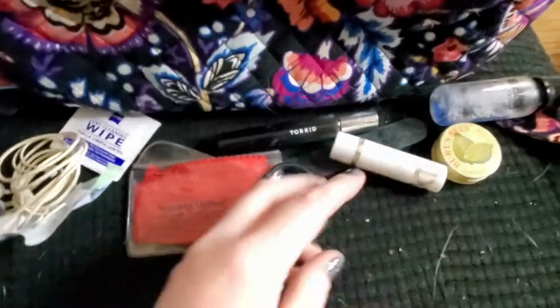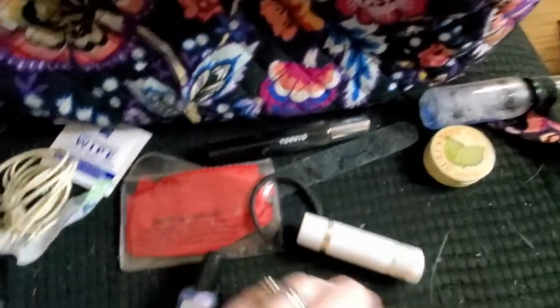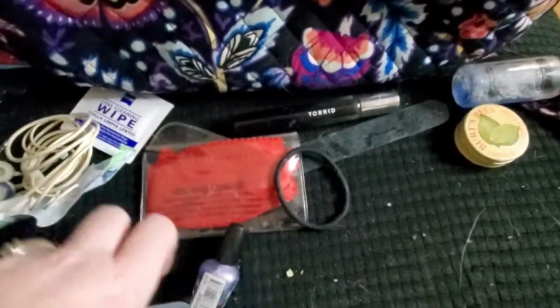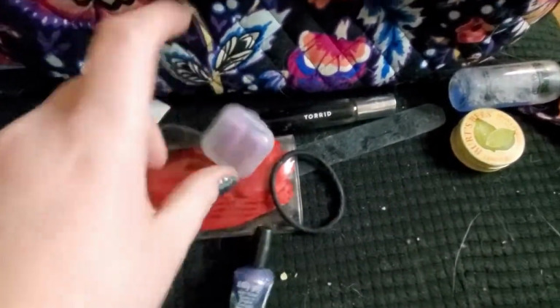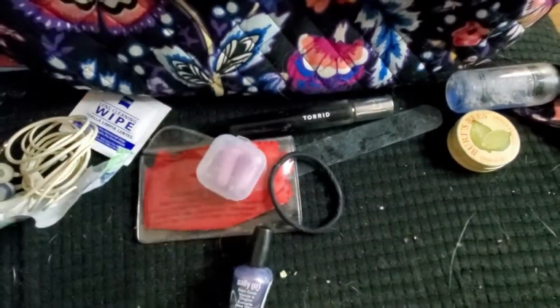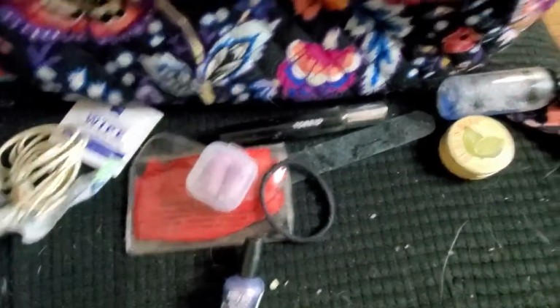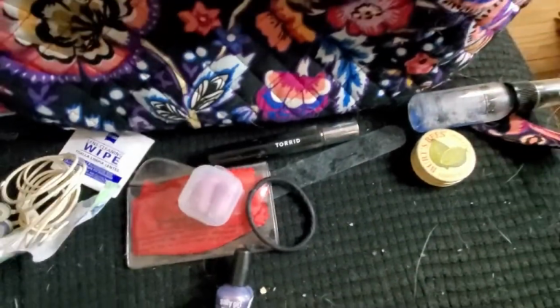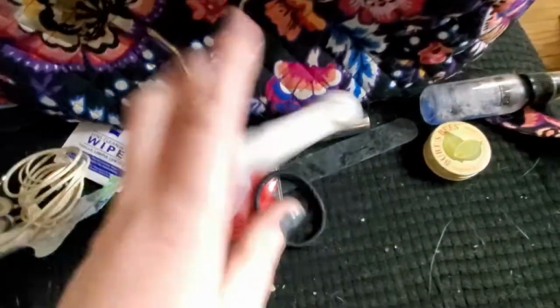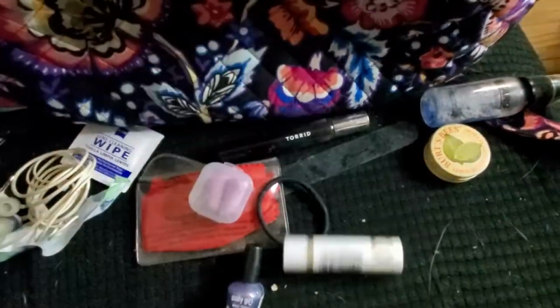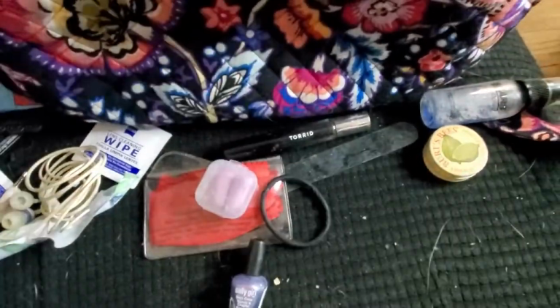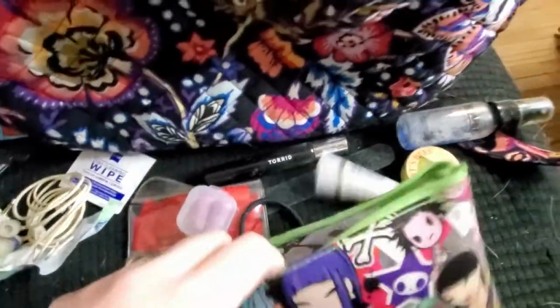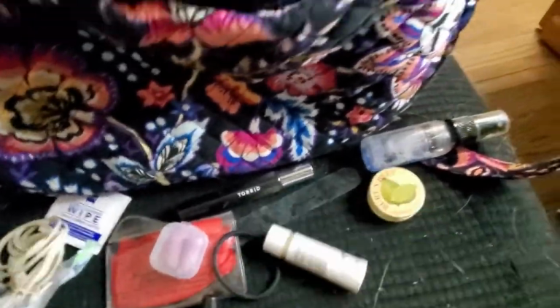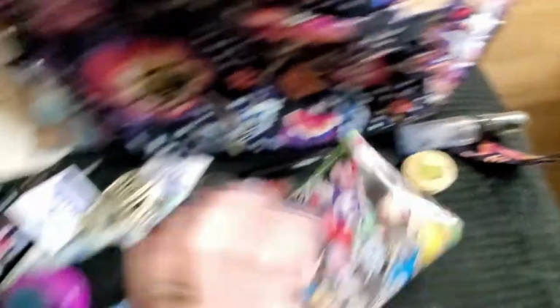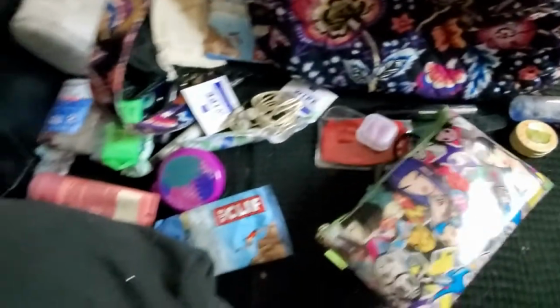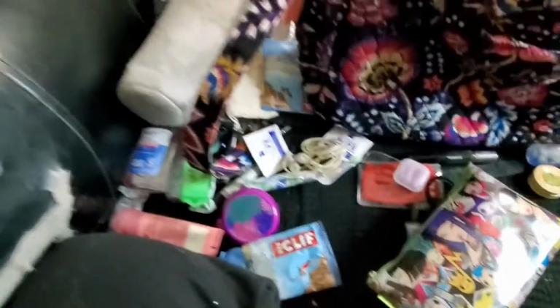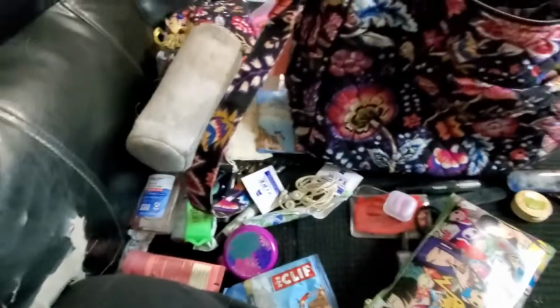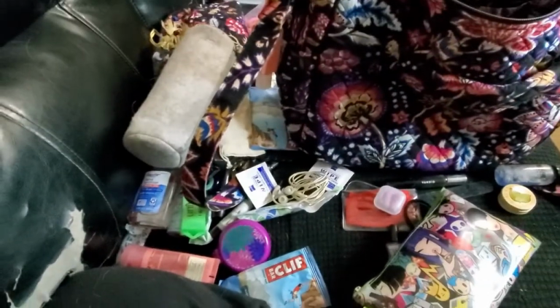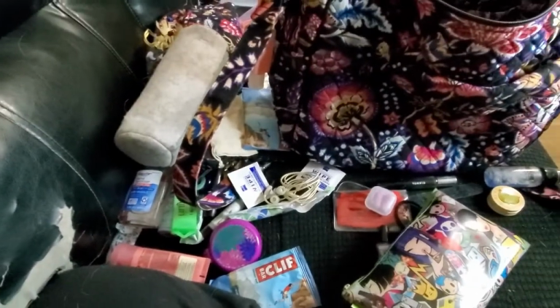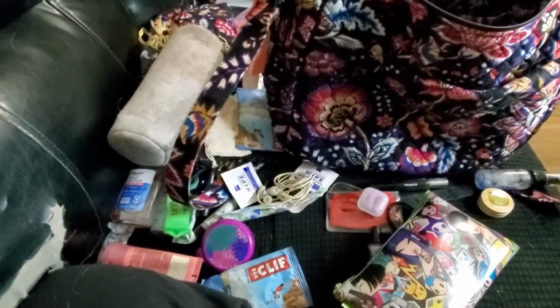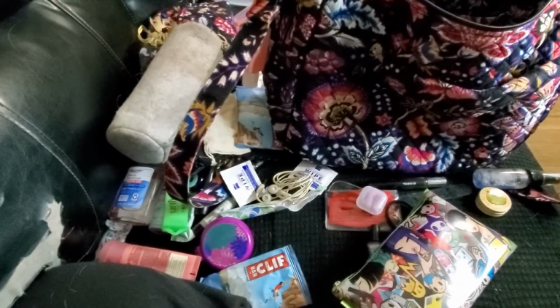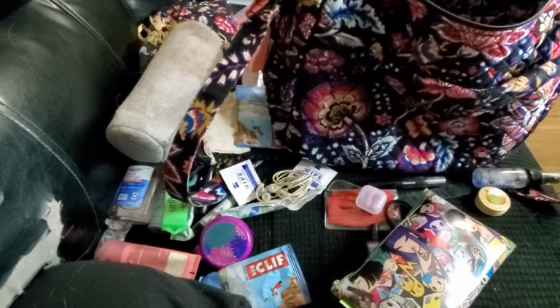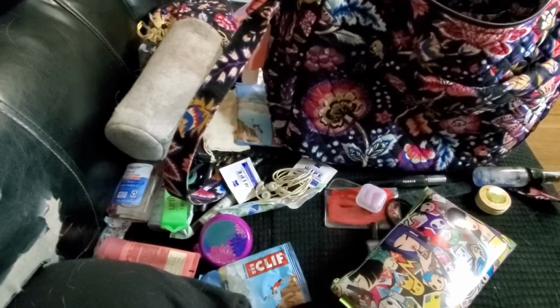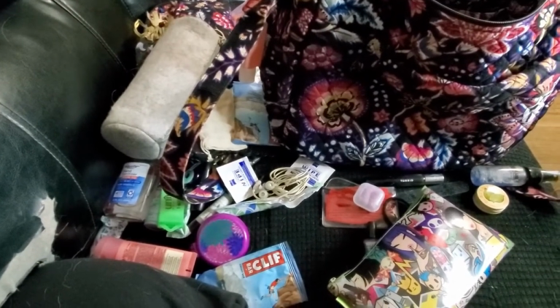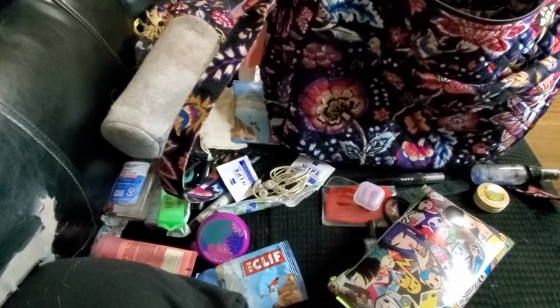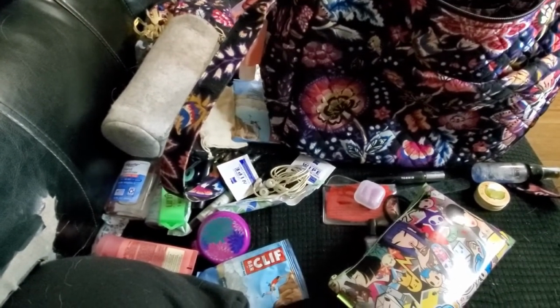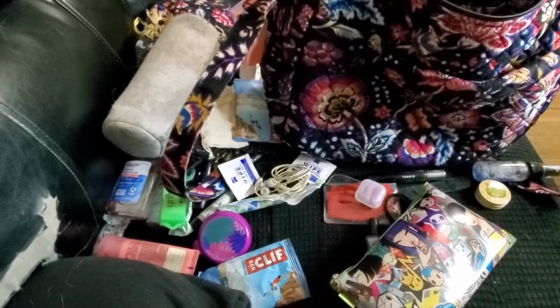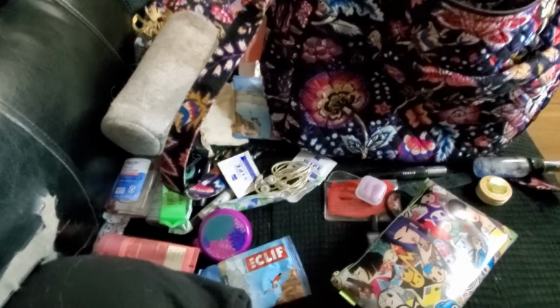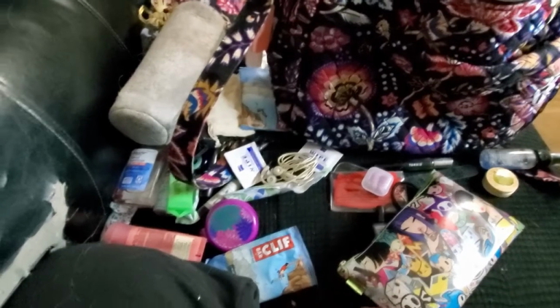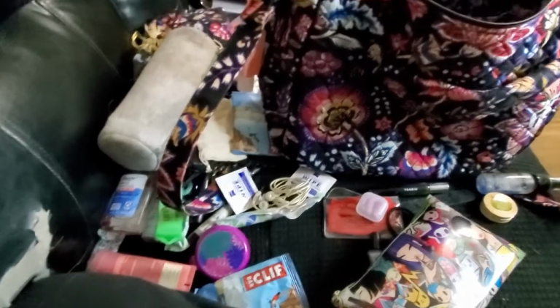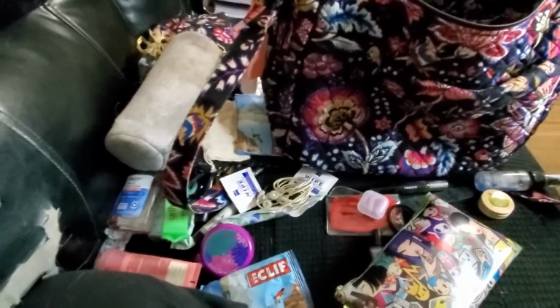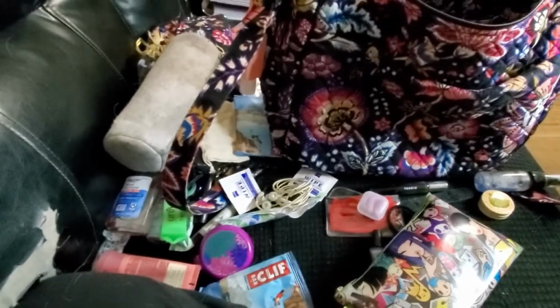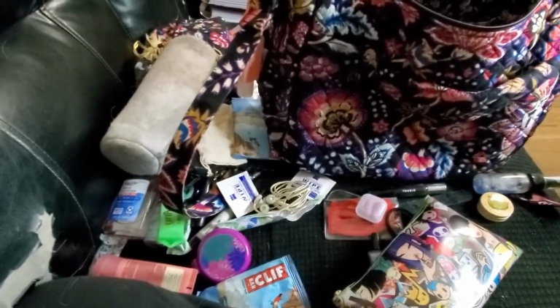So this is a good chunk of what's in my purse. See you all for a video next time!